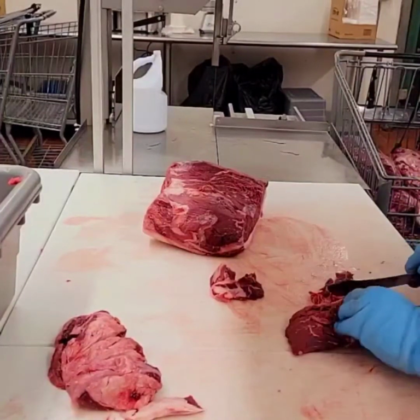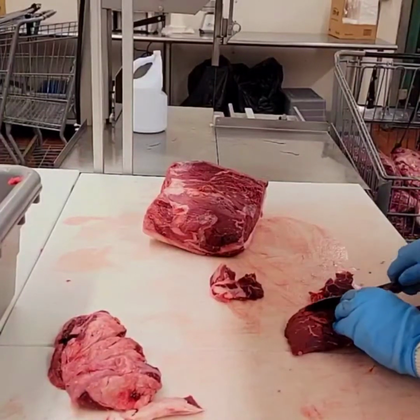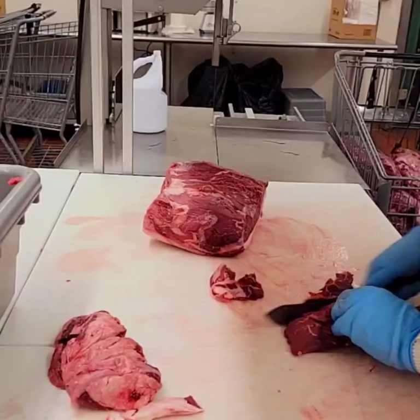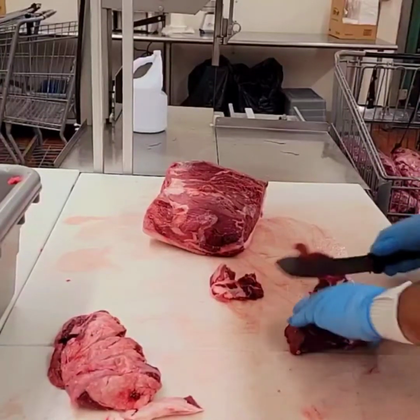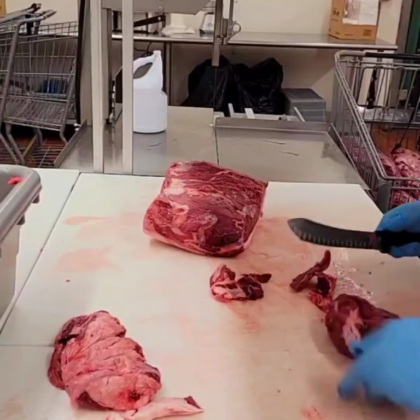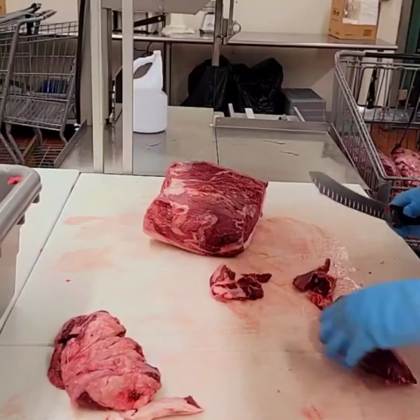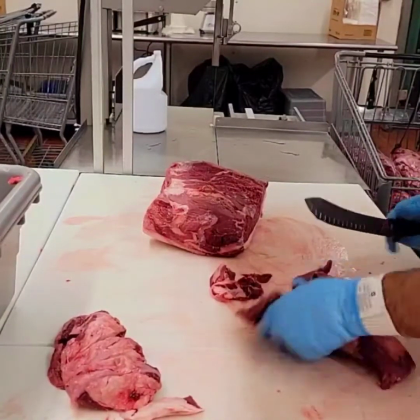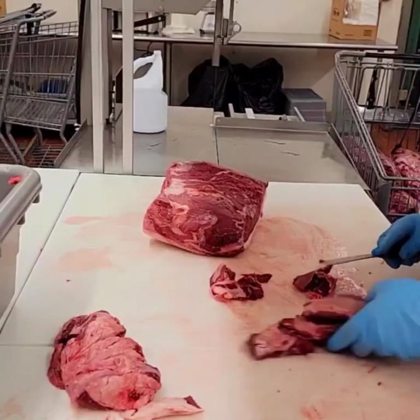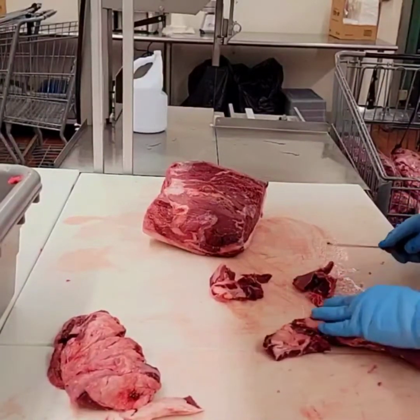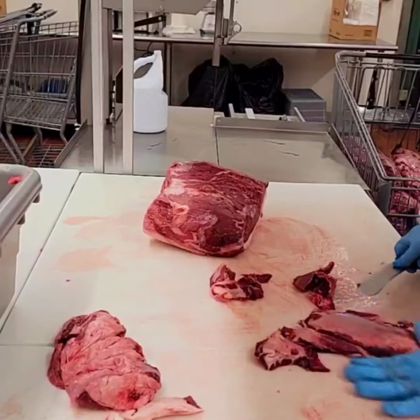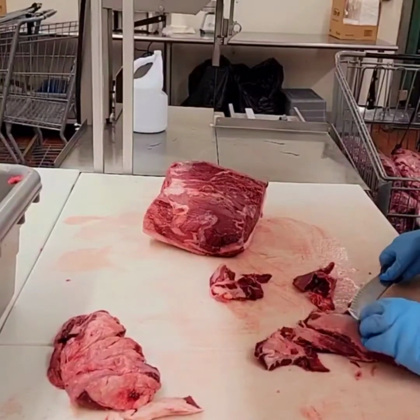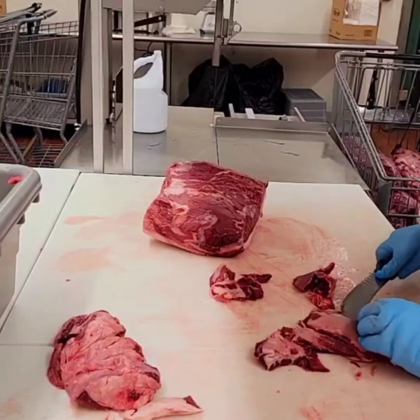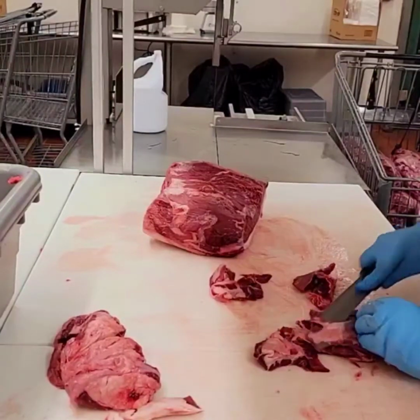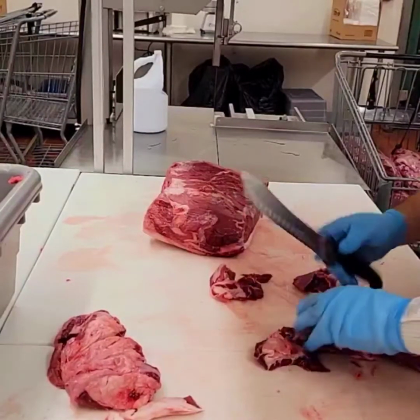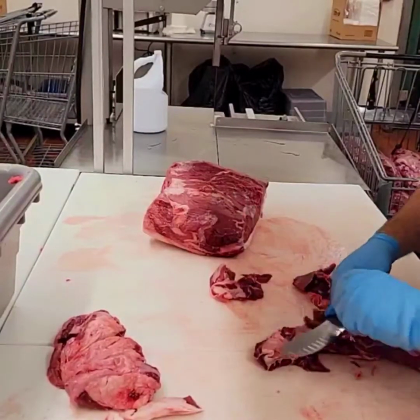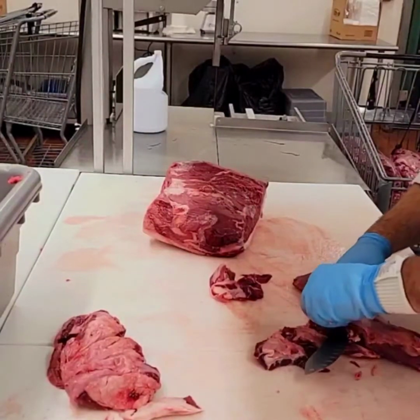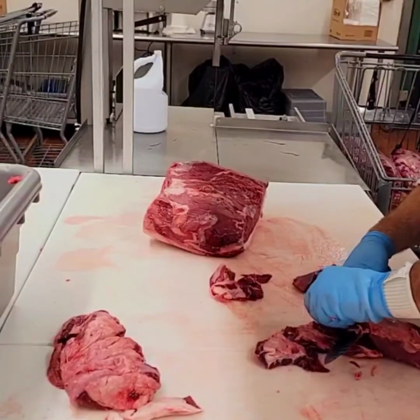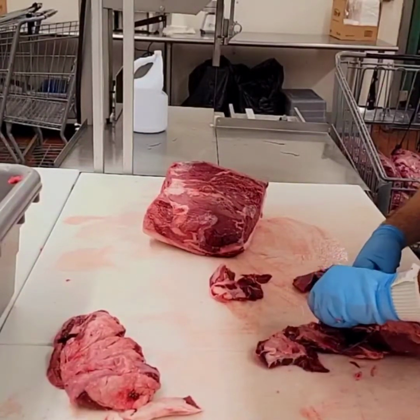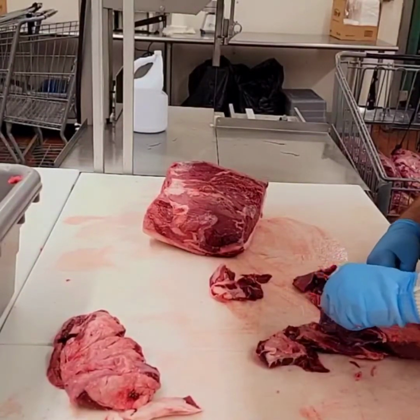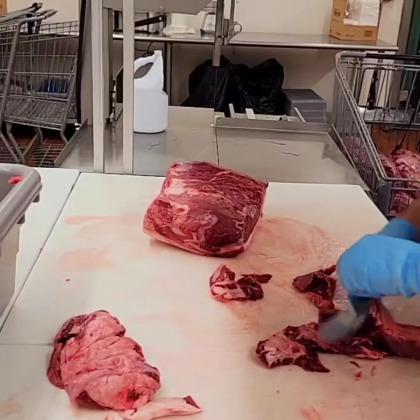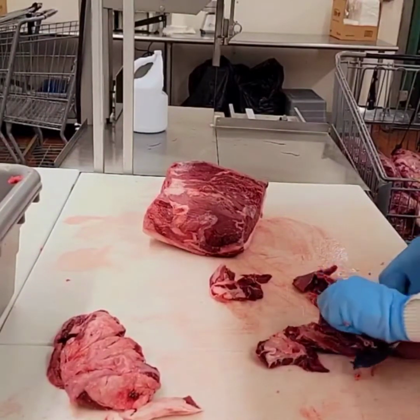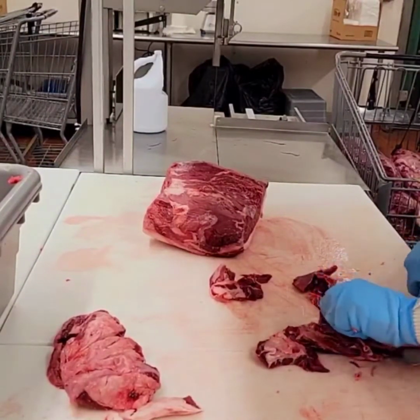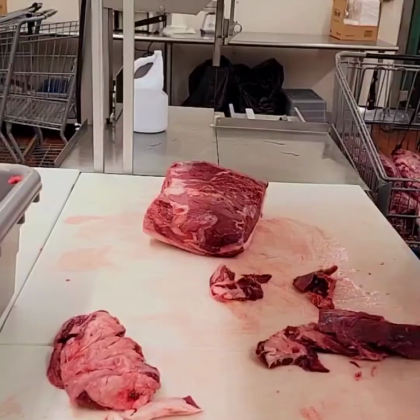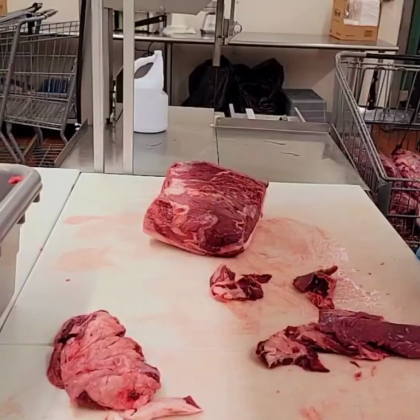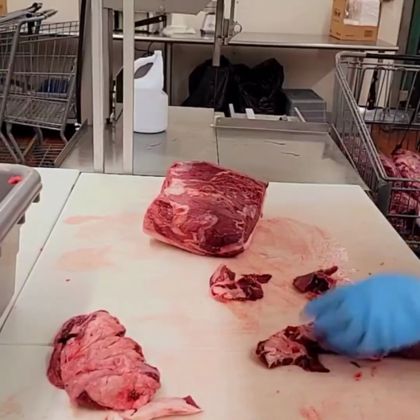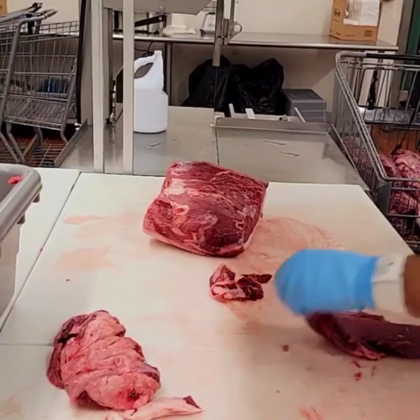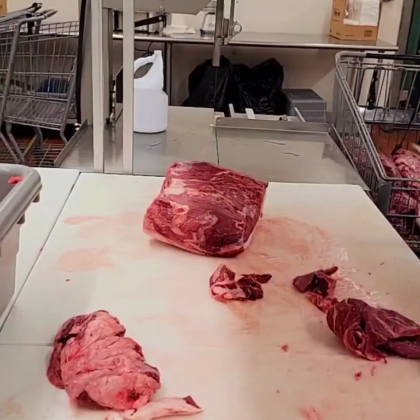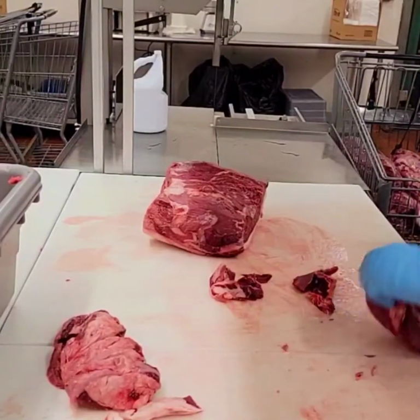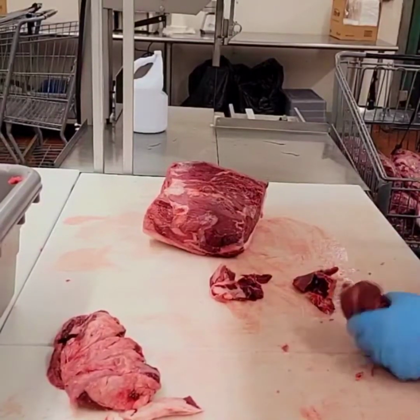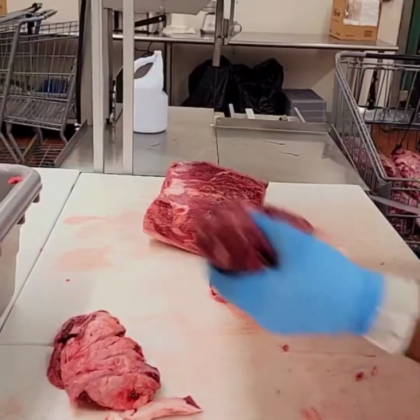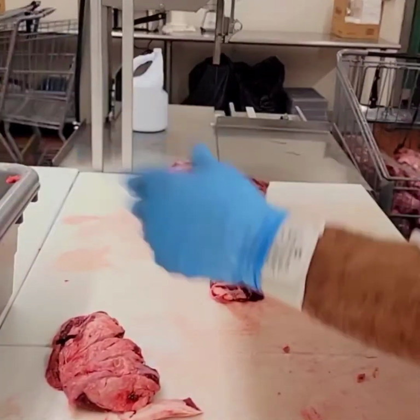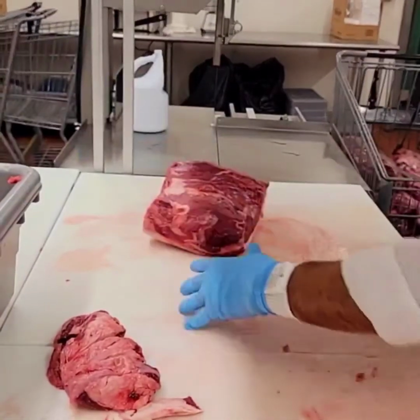We utilize all of our trimmings. Anything that's fatty we lean out with whole muscle meats, such as round — inside round, bottom round, some sirloin. Set that aside.